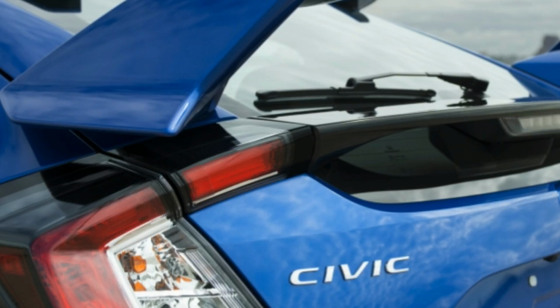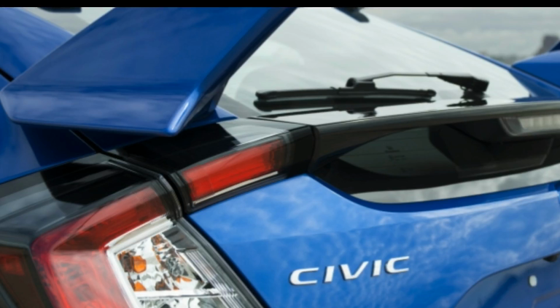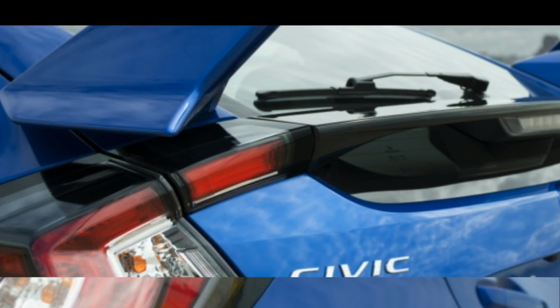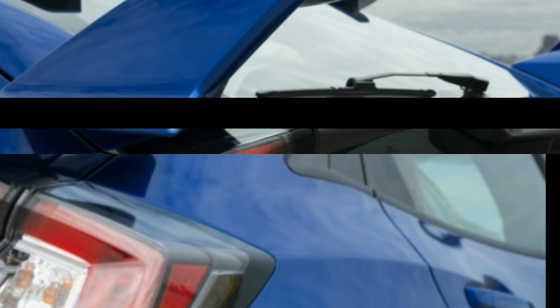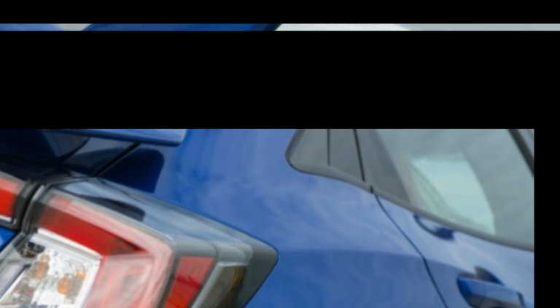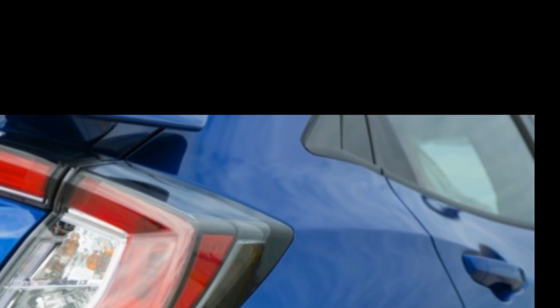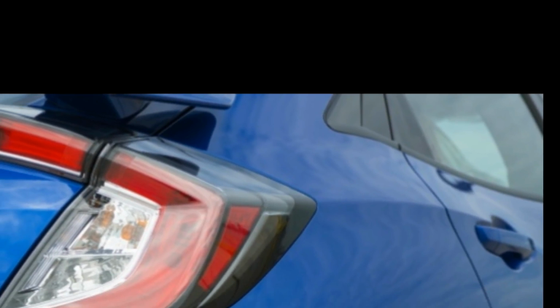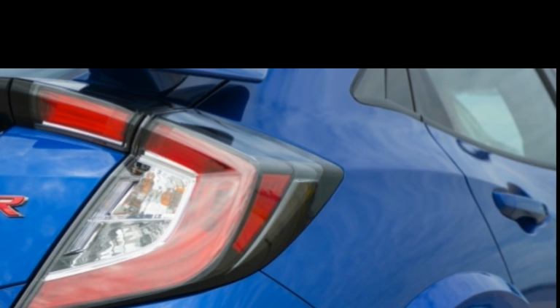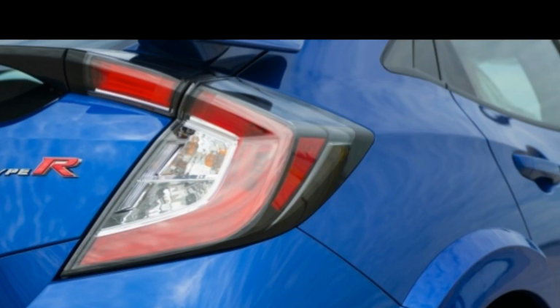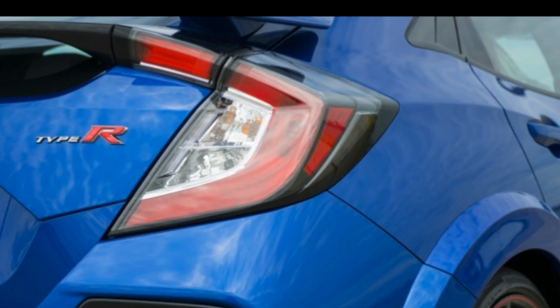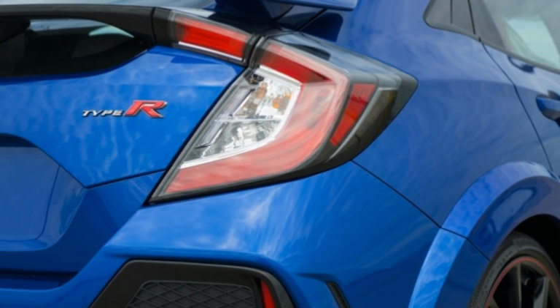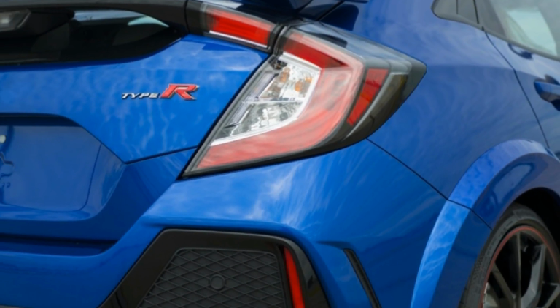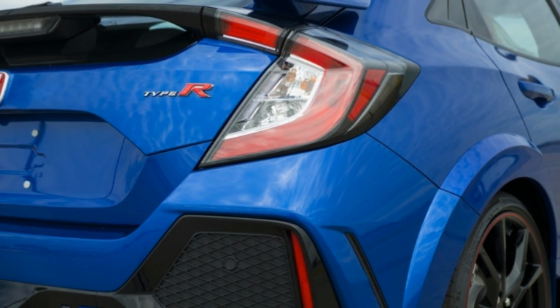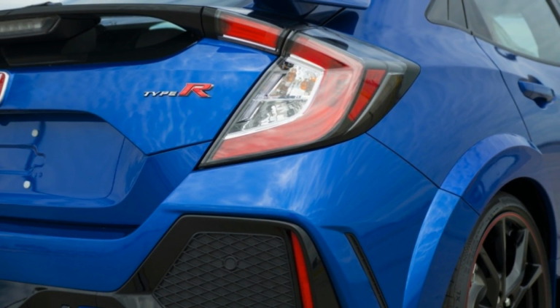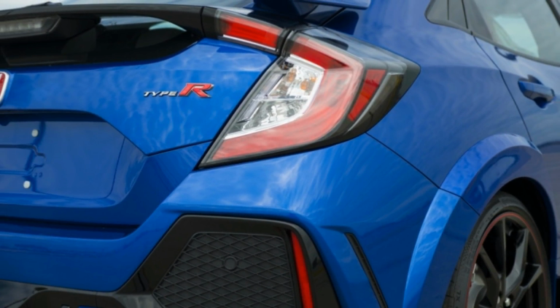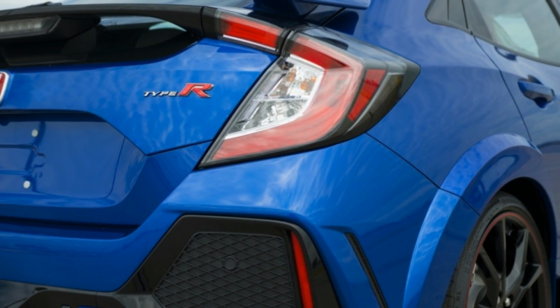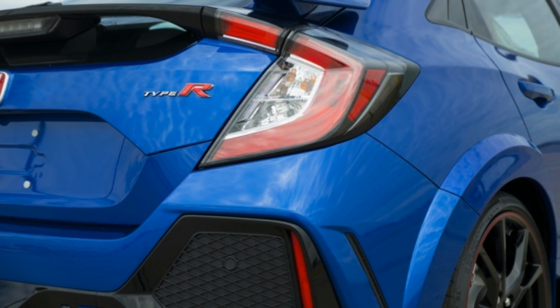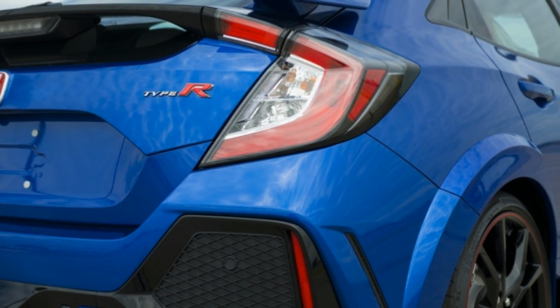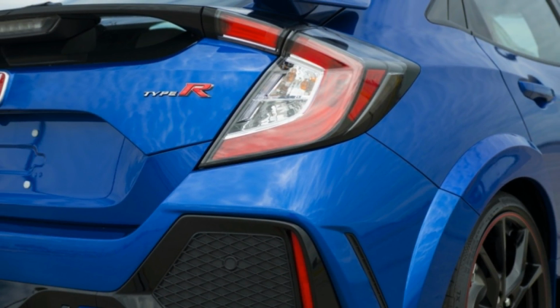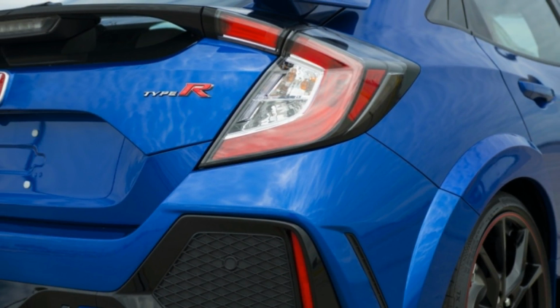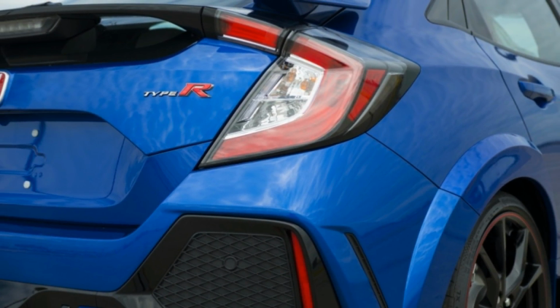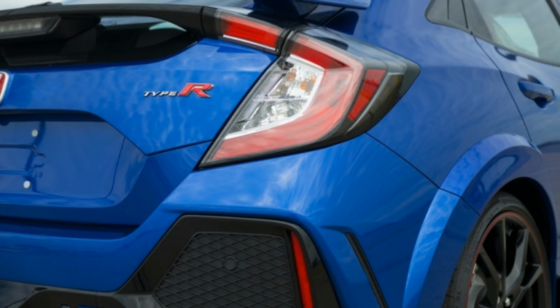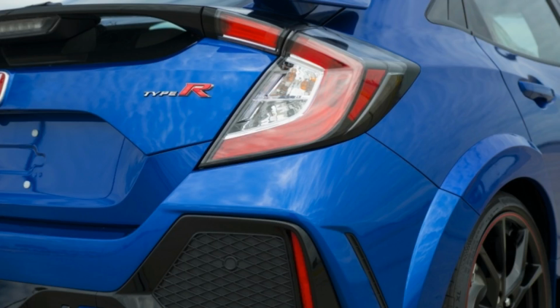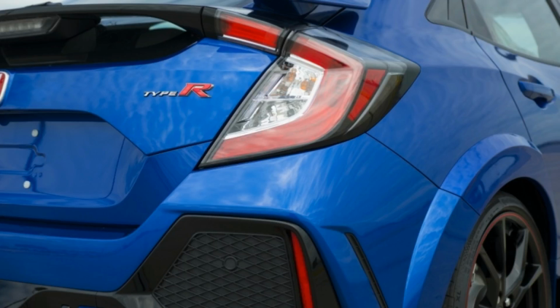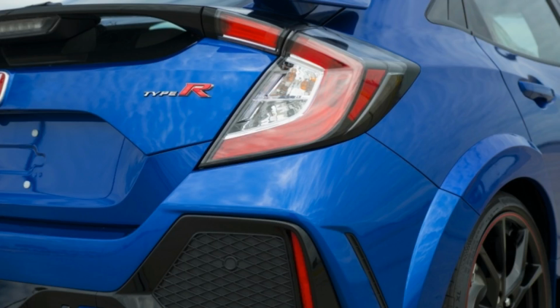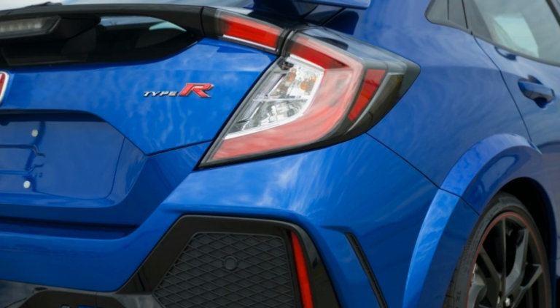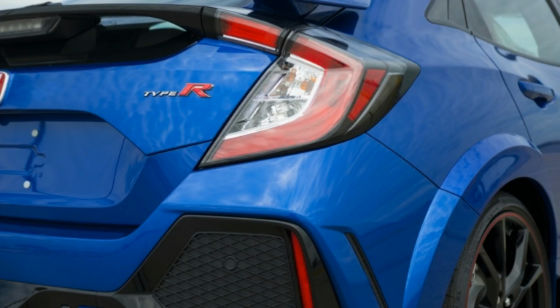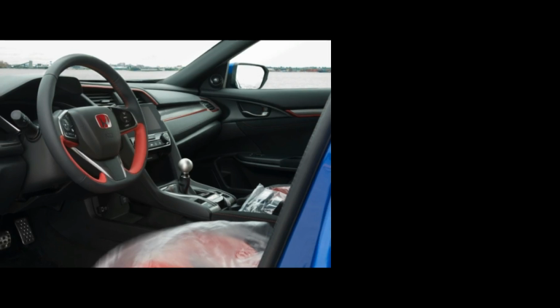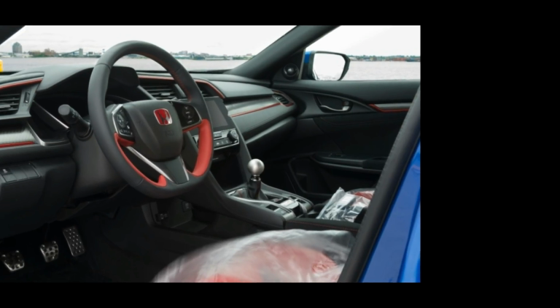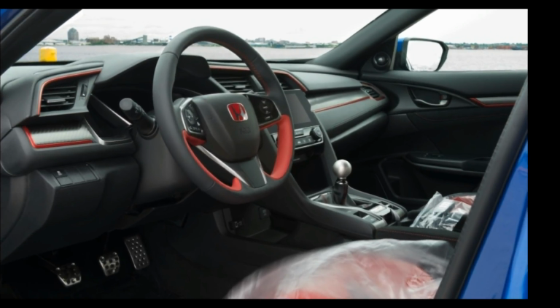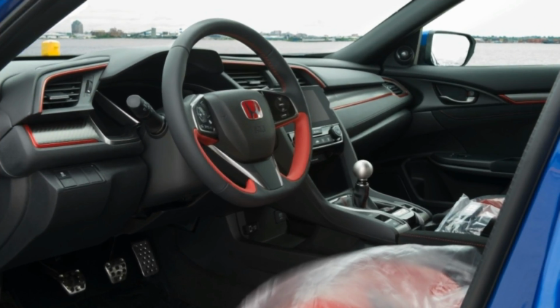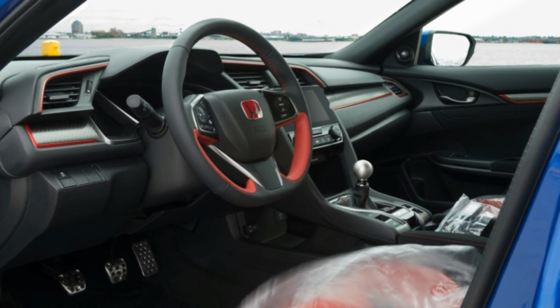I like the car, but I don't know if I love it. Dollar for dollar, I'd save a bunch and go with the Volkswagen Golf GTI. That car is nearly perfect and feels far more refined than the Civic Type R.